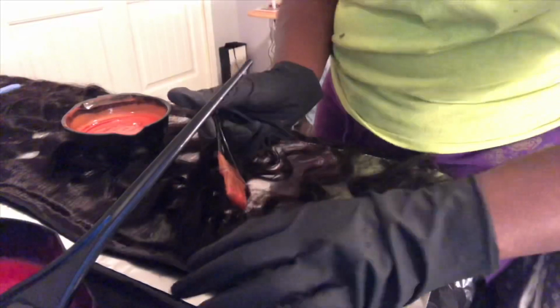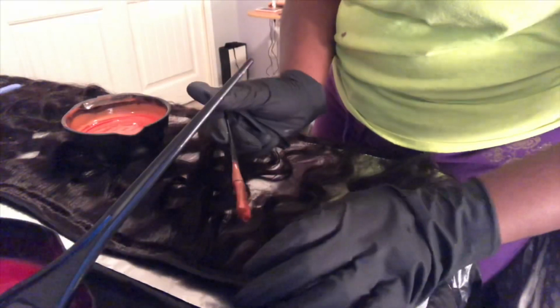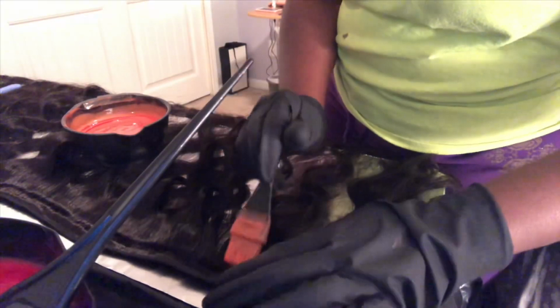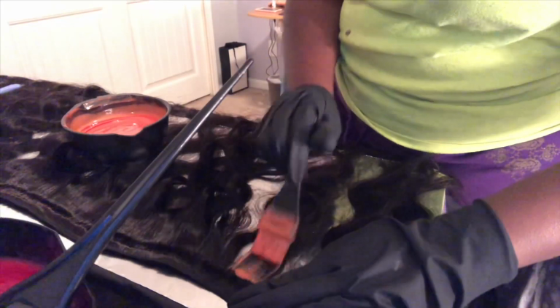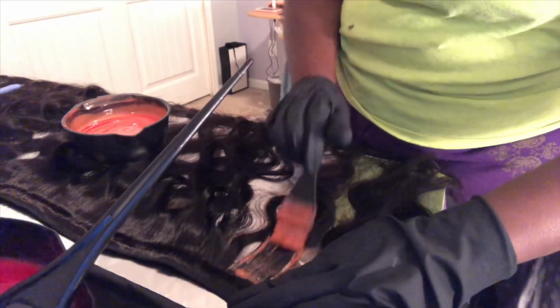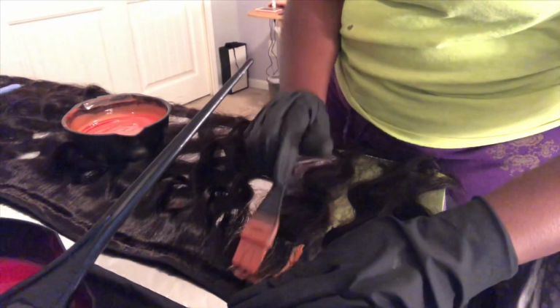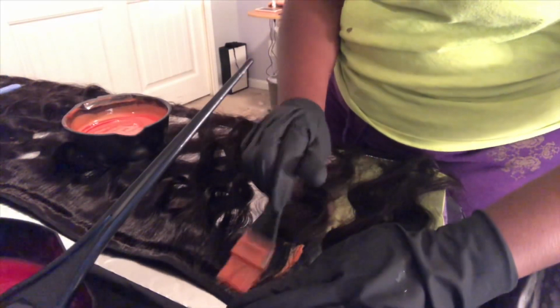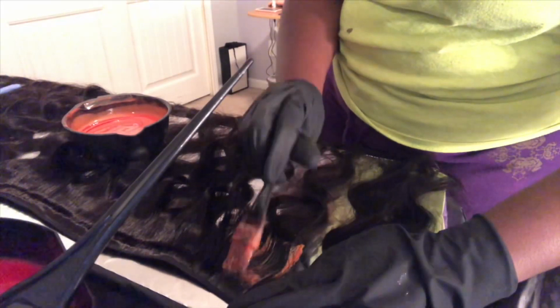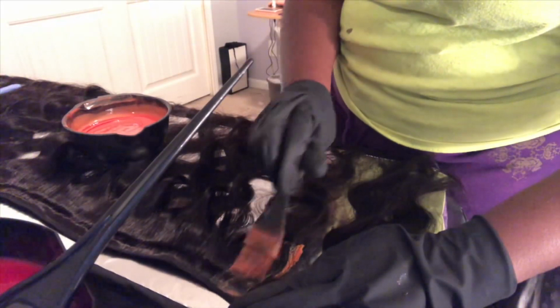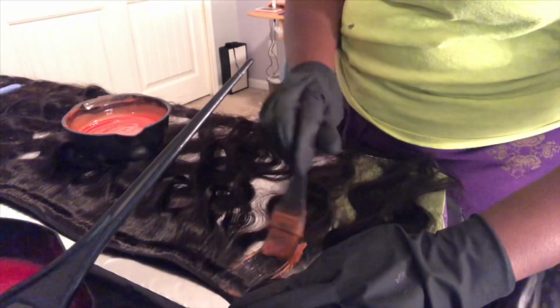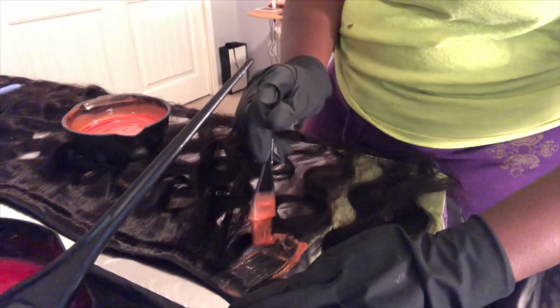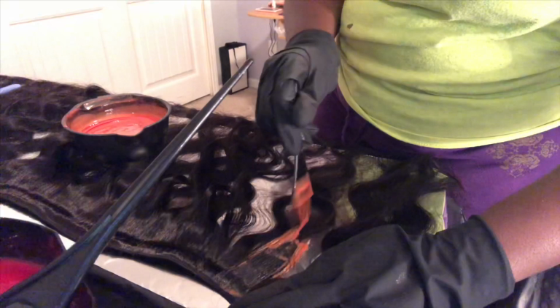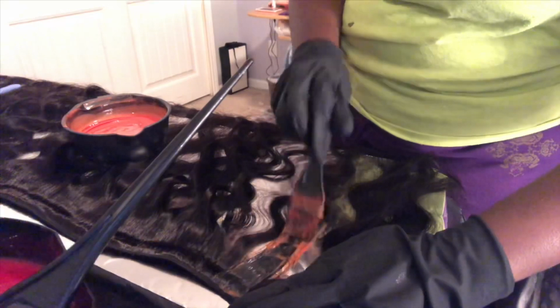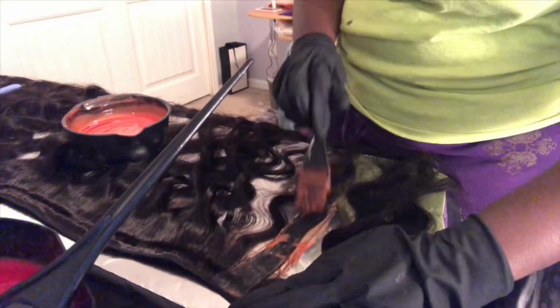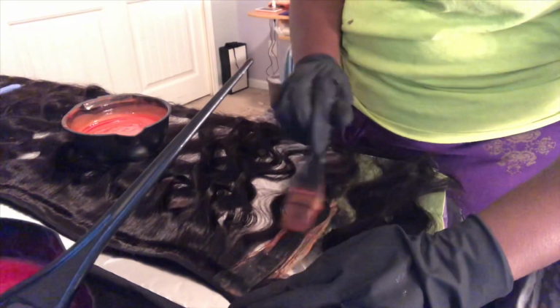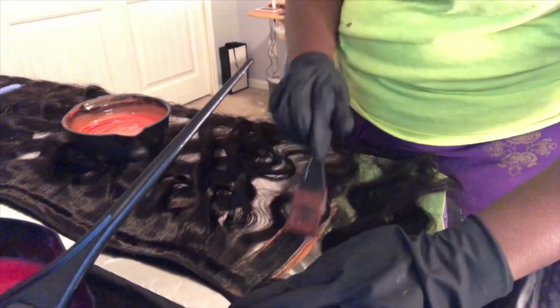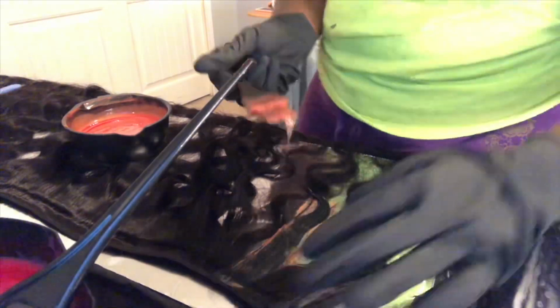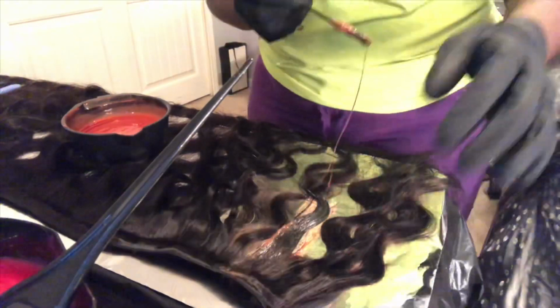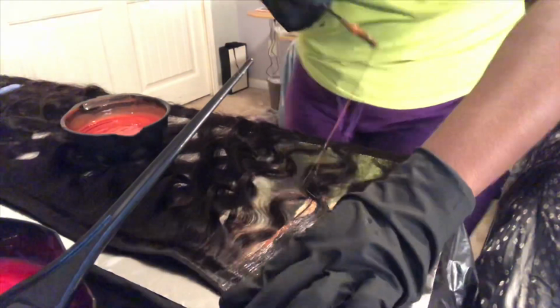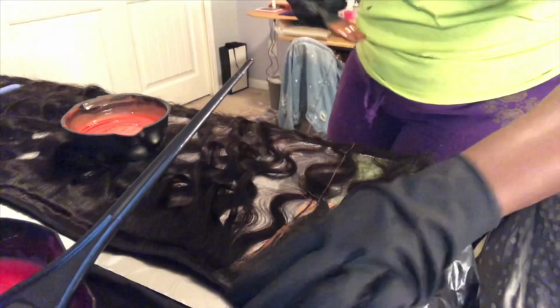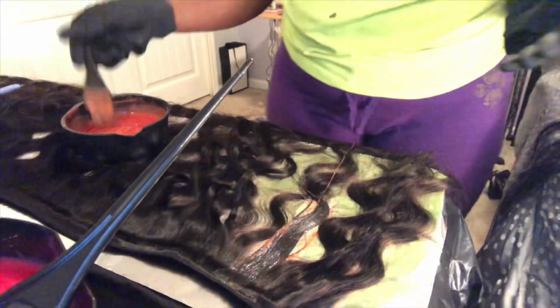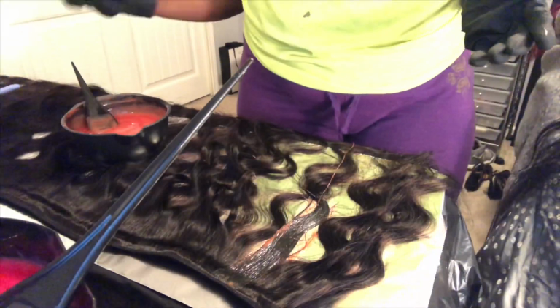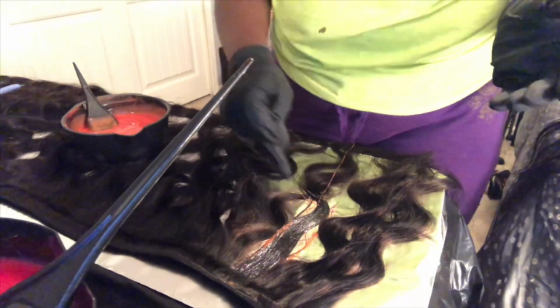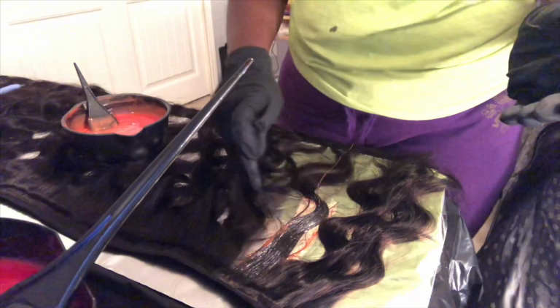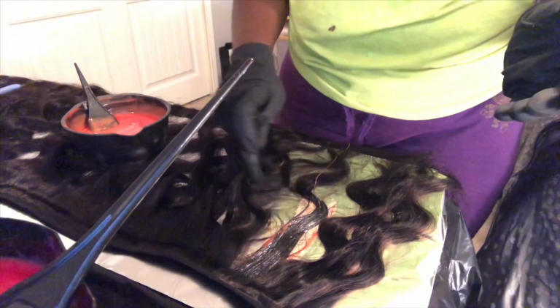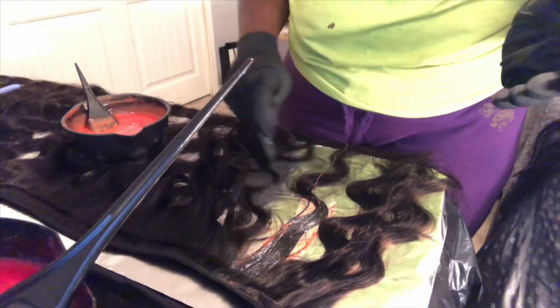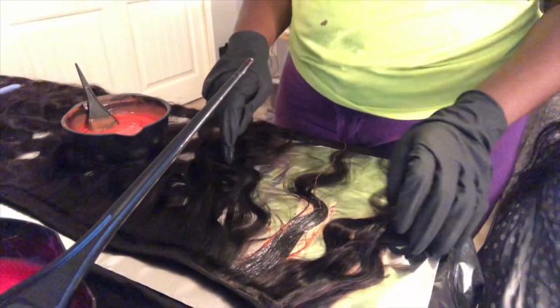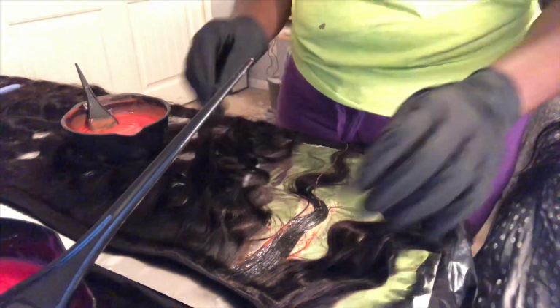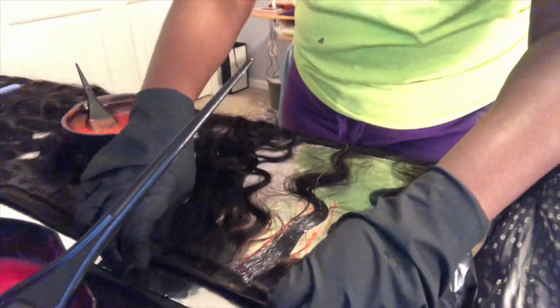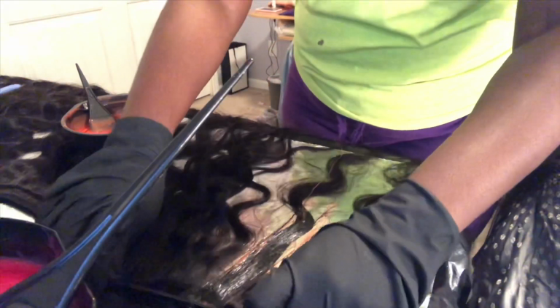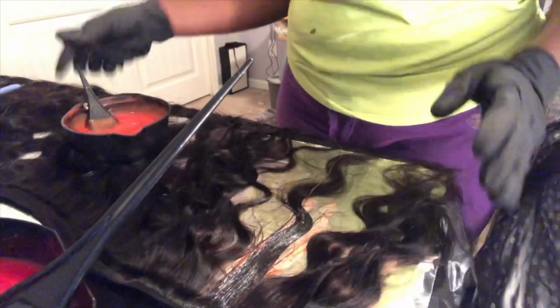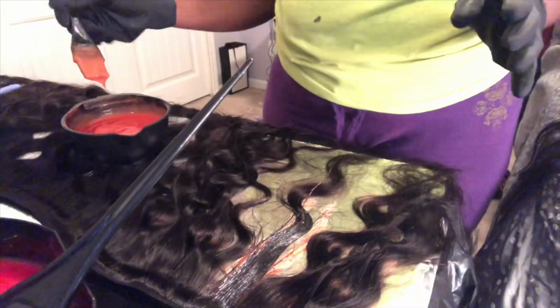Here you see me applying the red-violet to a small strip of the hair. This is because, like I said before, I'm doing highlights, so I'm just applying it to this one strip of the hair. Then you're going to see me doing bigger portions with the magenta color.